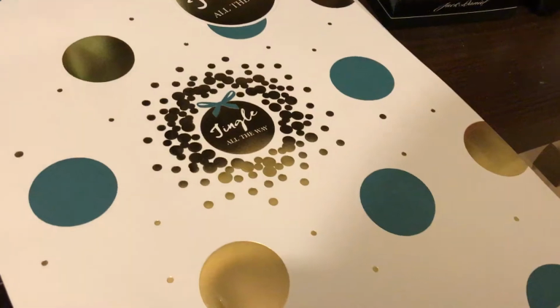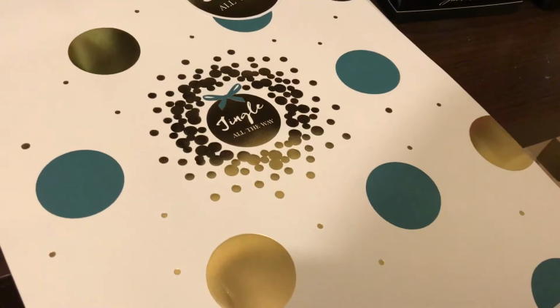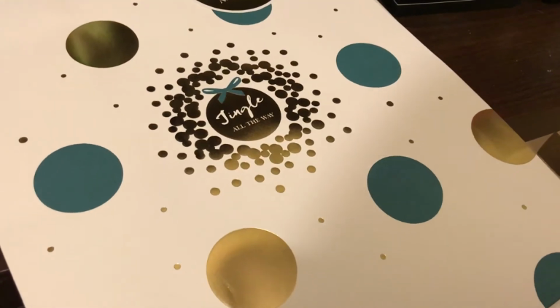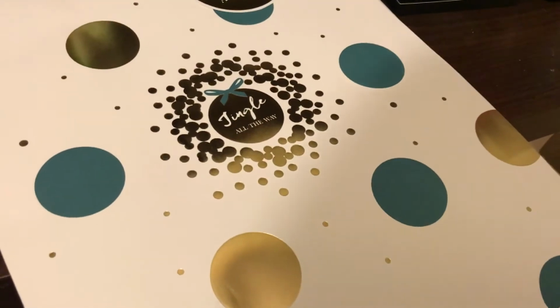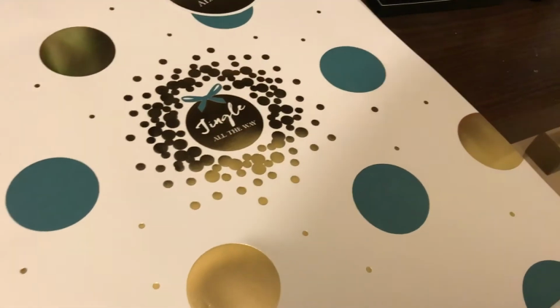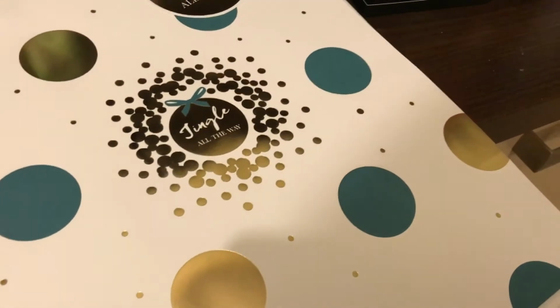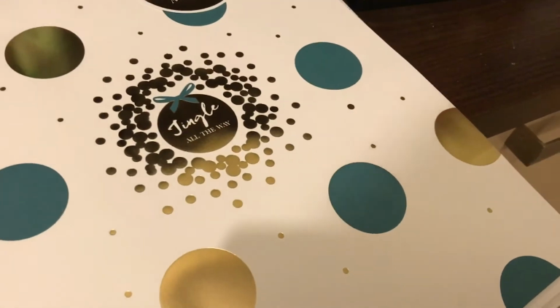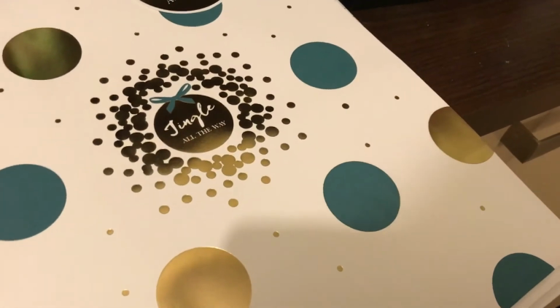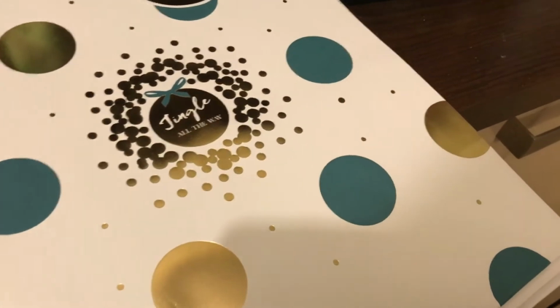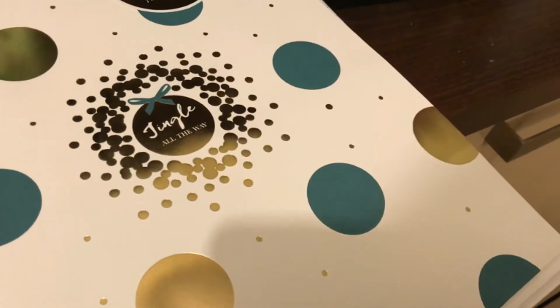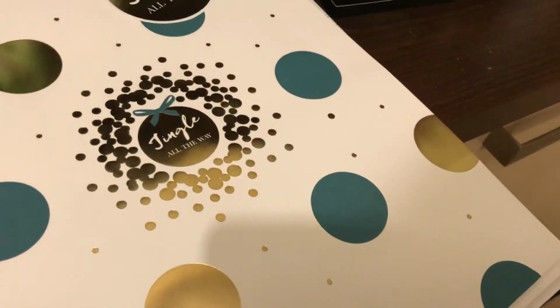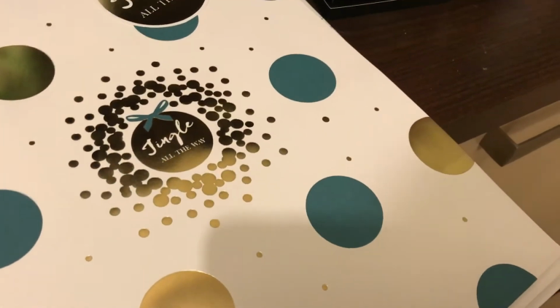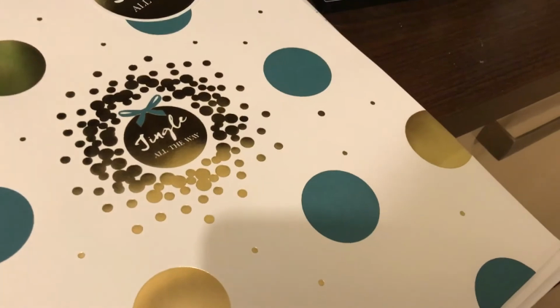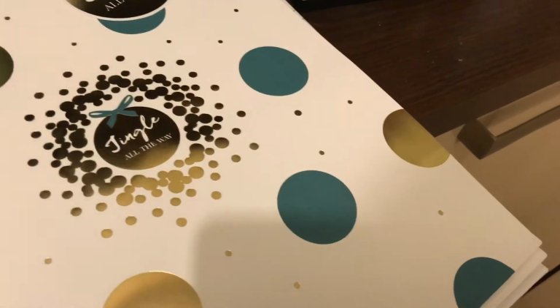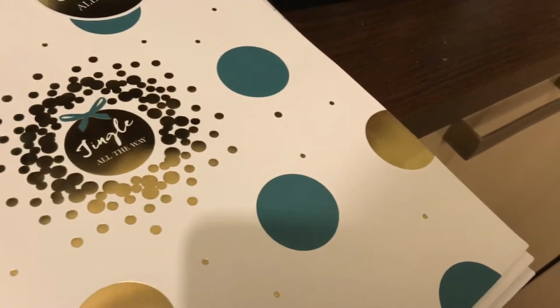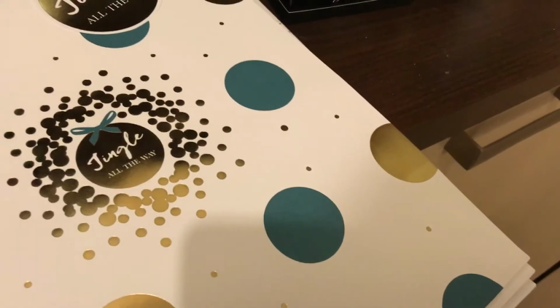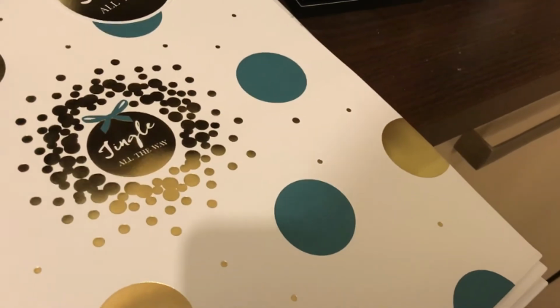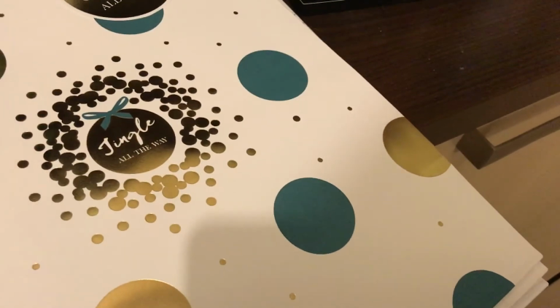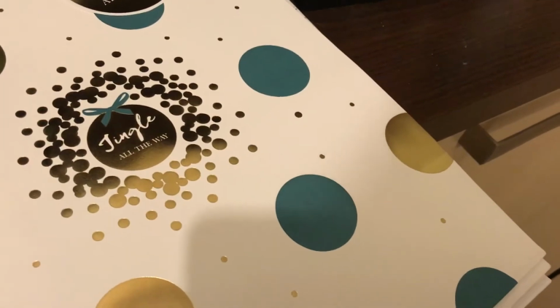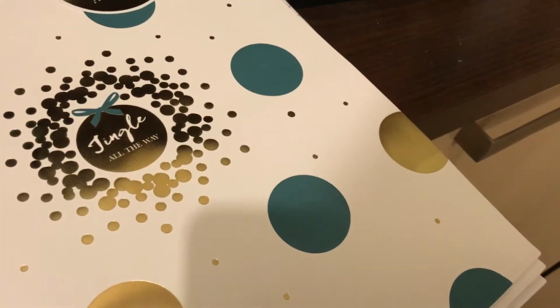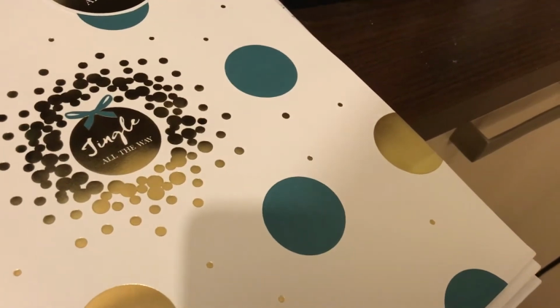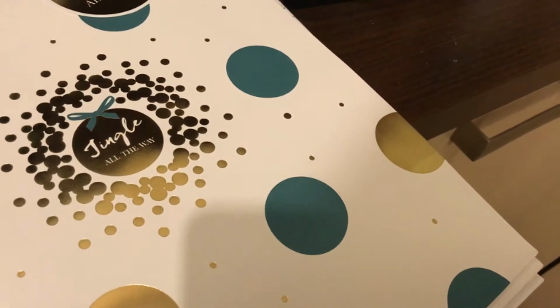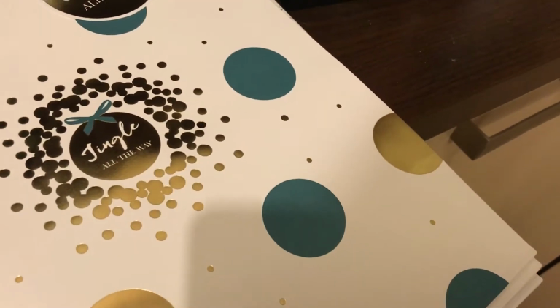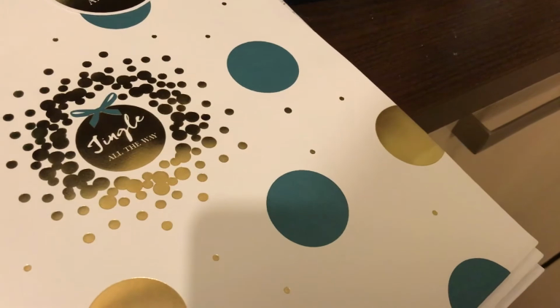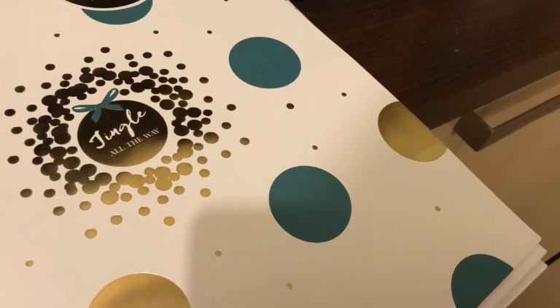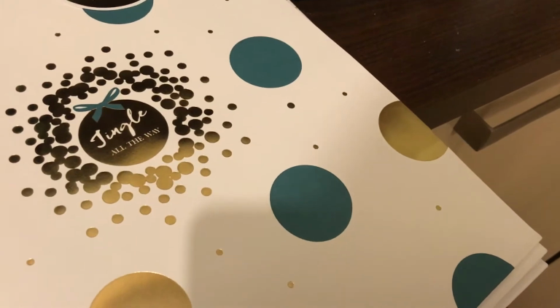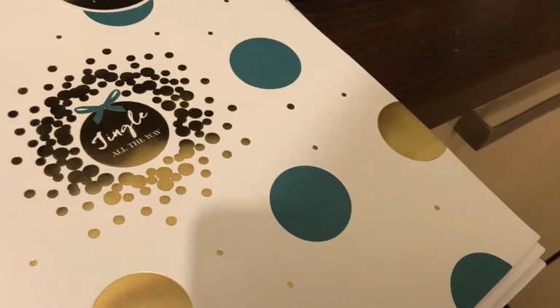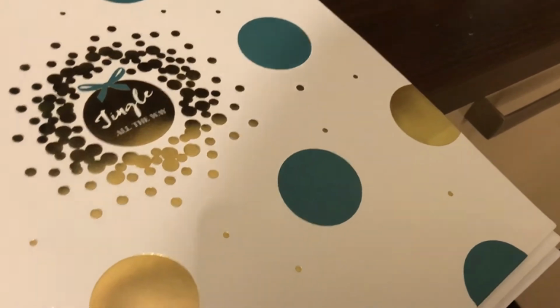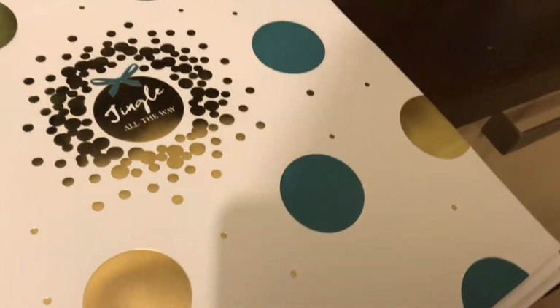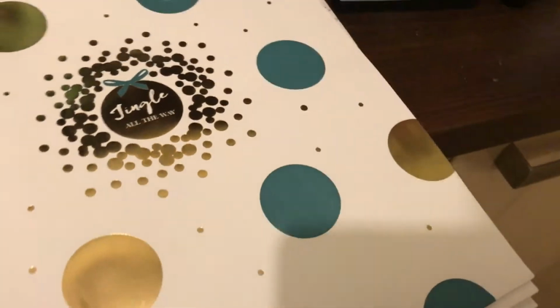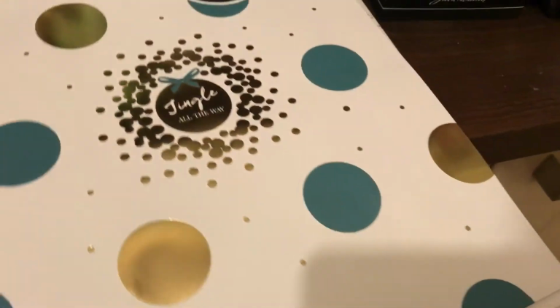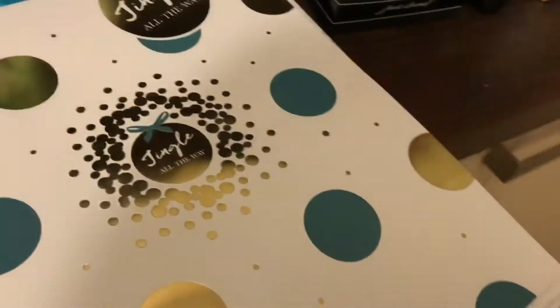Hi everyone, welcome back to my channel and another daily food haul. This is a very small haul from Tesco — there's only one food item, three drink items, and the rest are gift bags, but I thought I'd show you what I got.